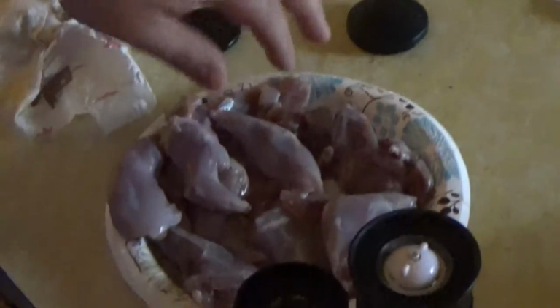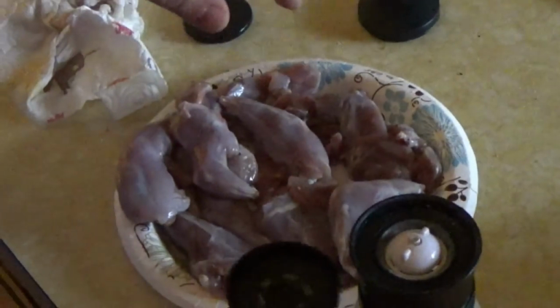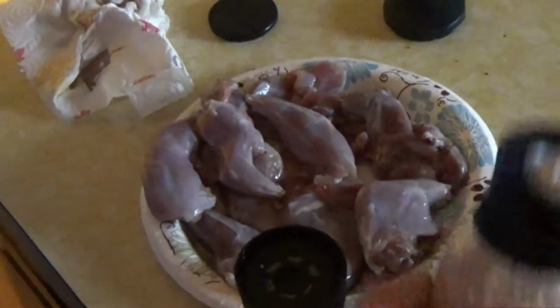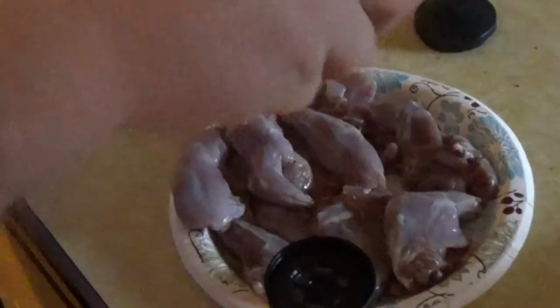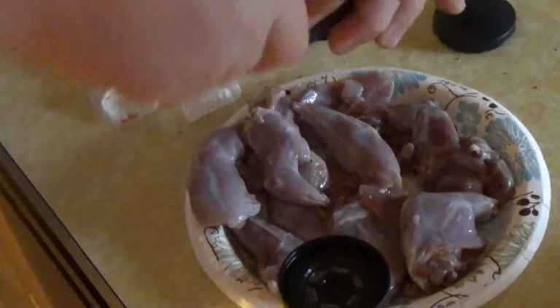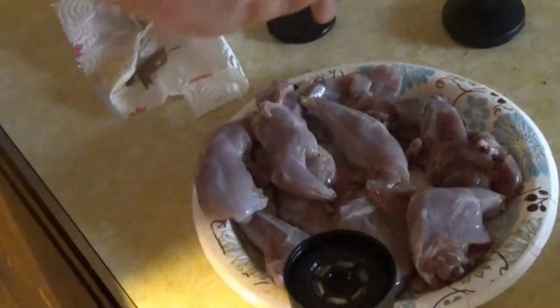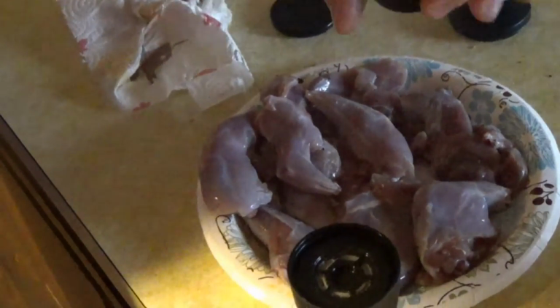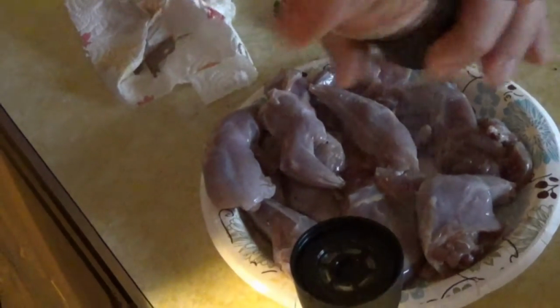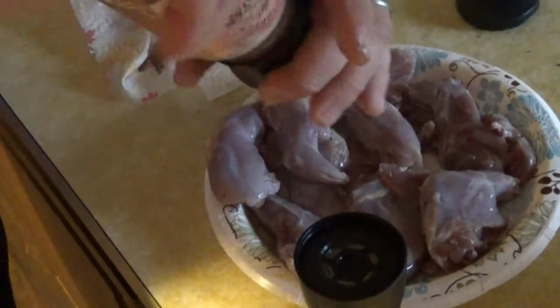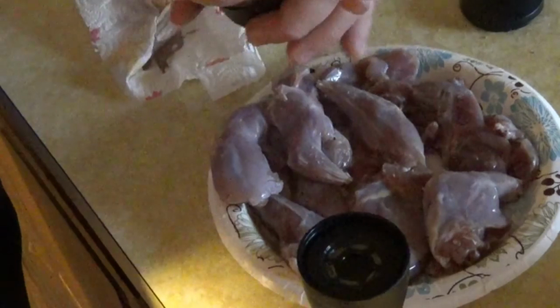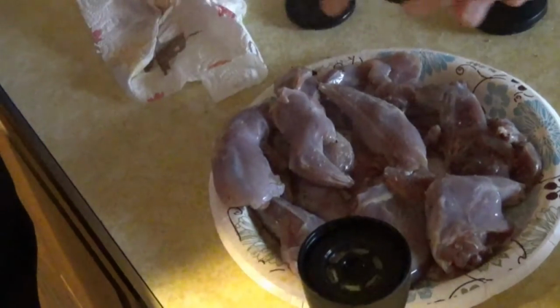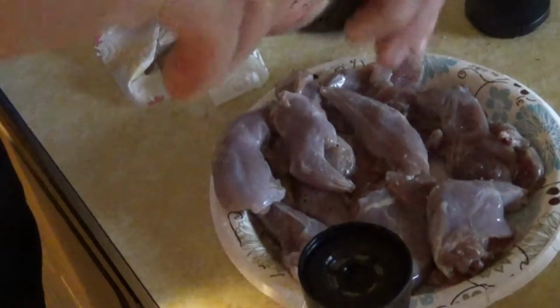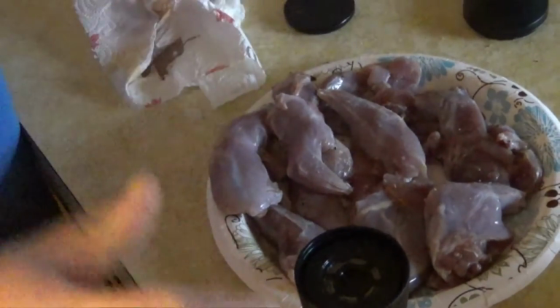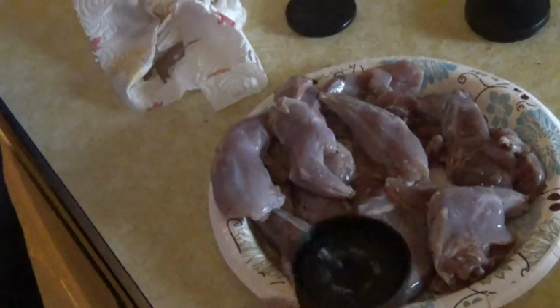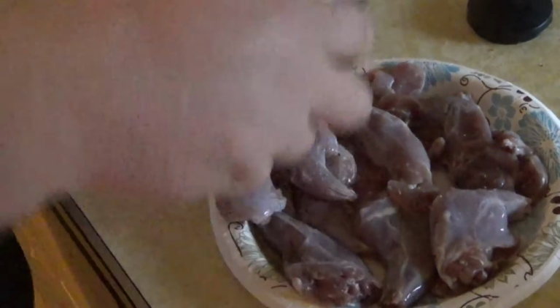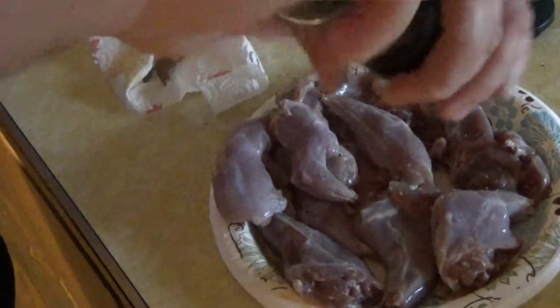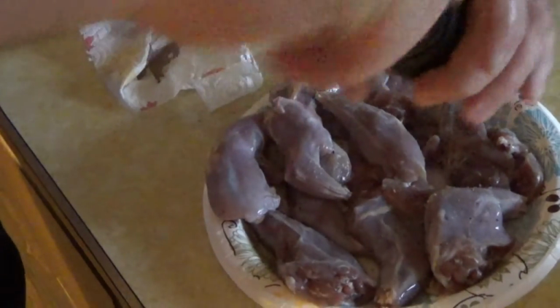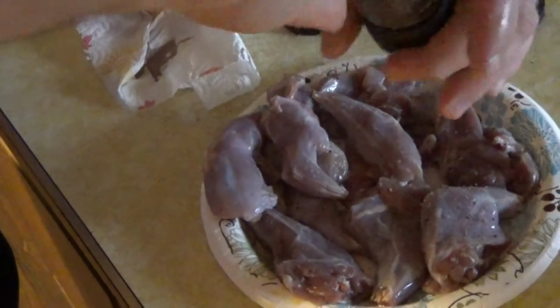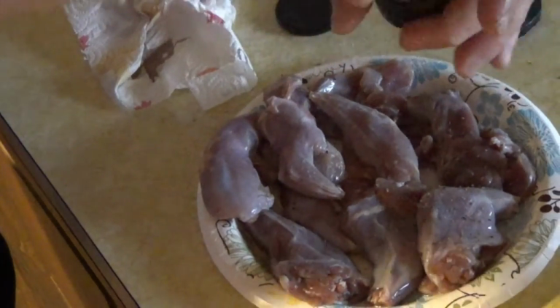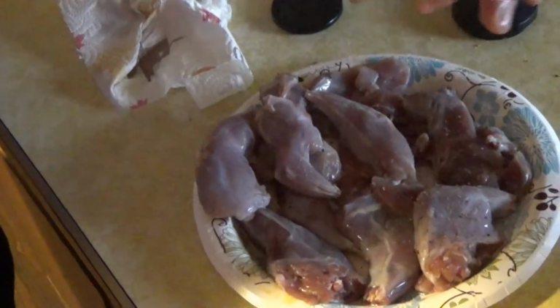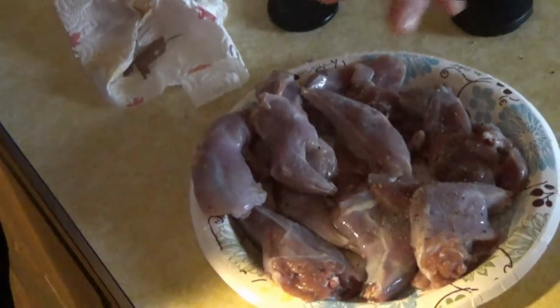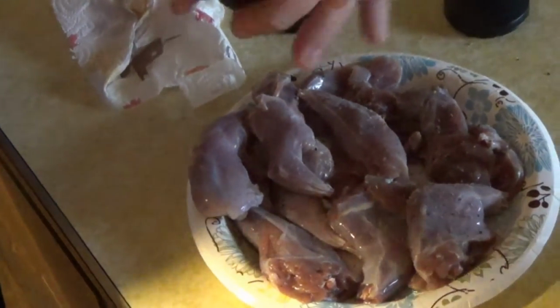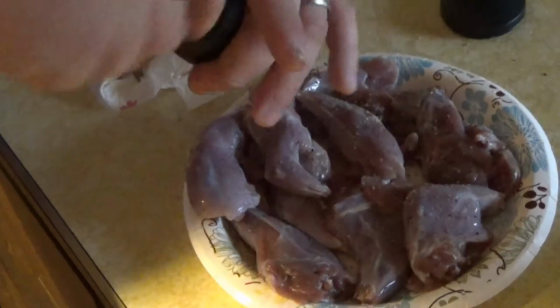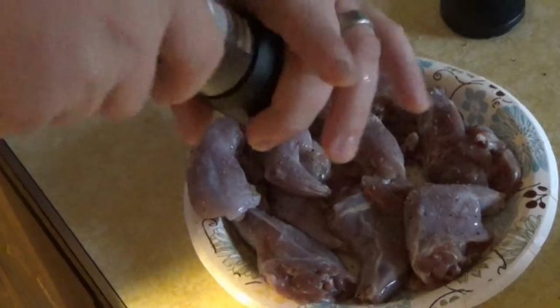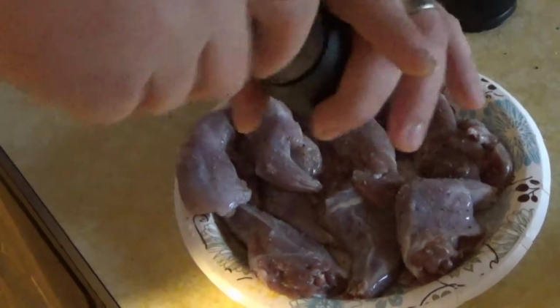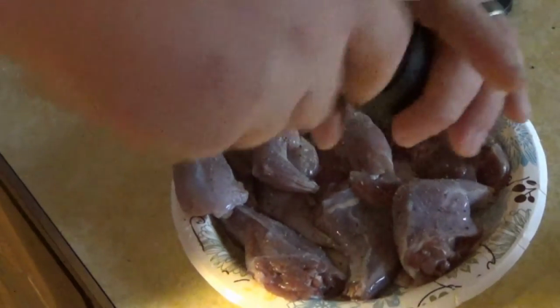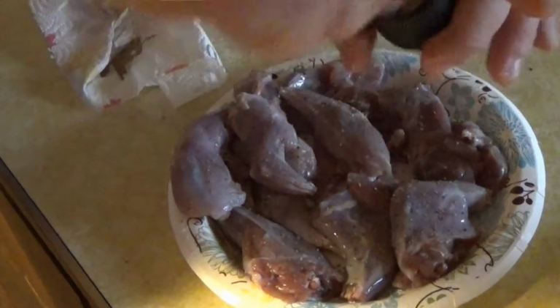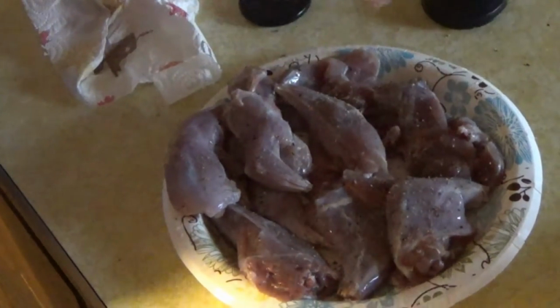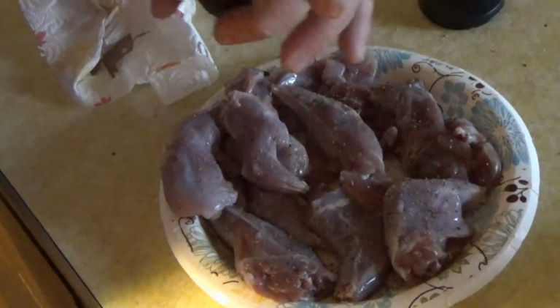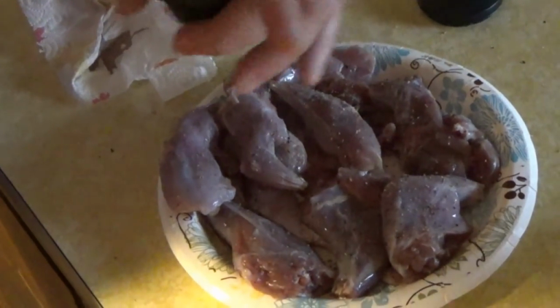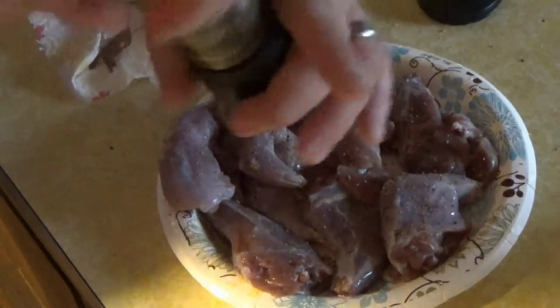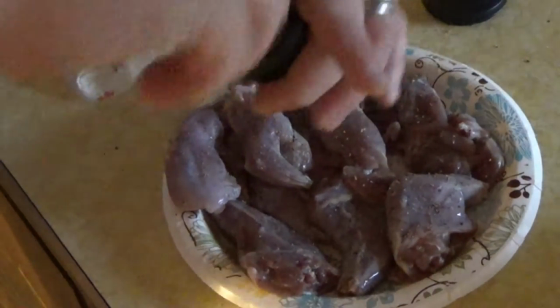If you like spicier dishes in general, you can use paprika or chili powder or something like that, just to give it a little bit of flavor while it cooks in the pressure cooker.